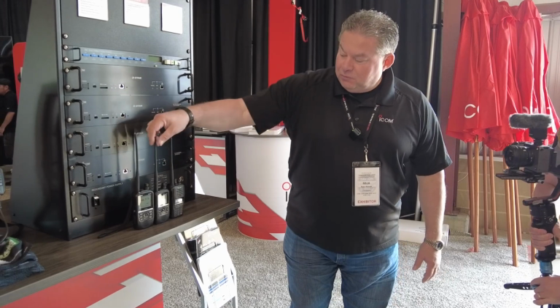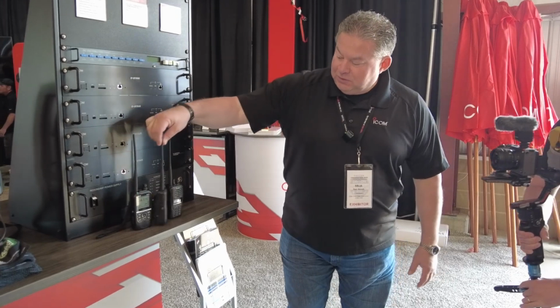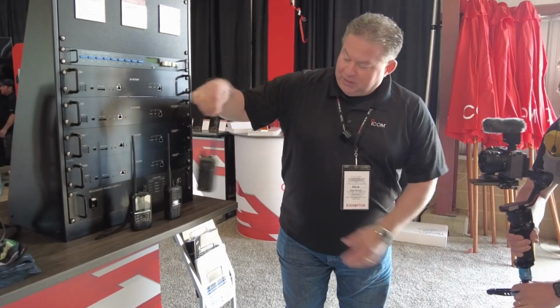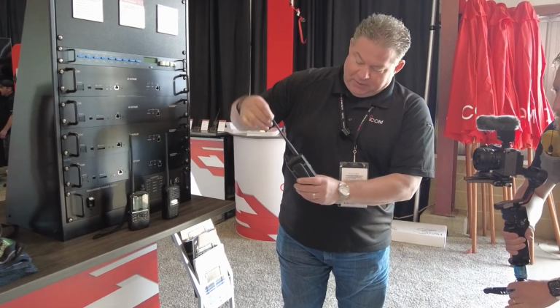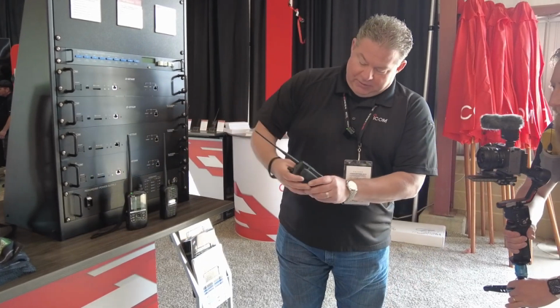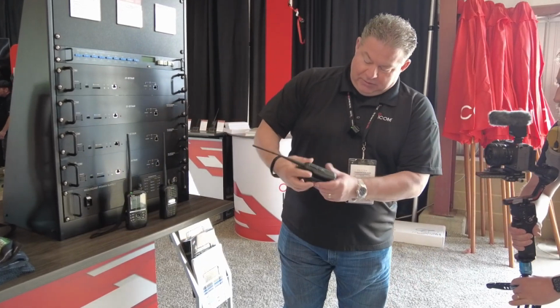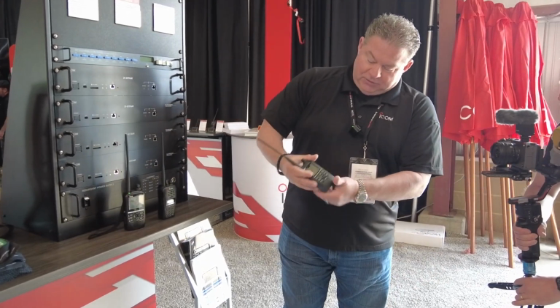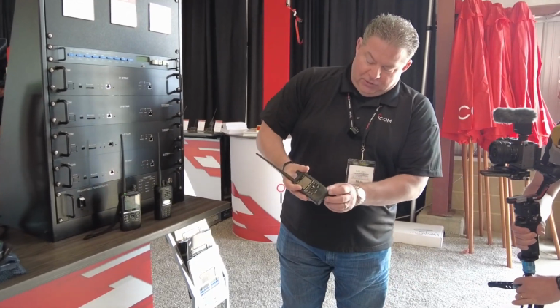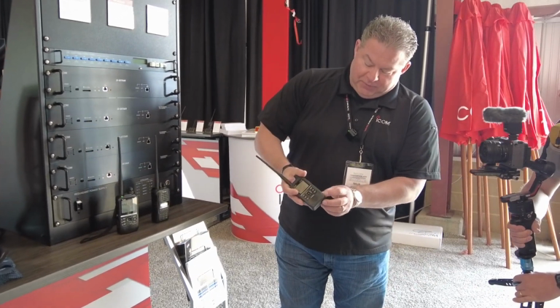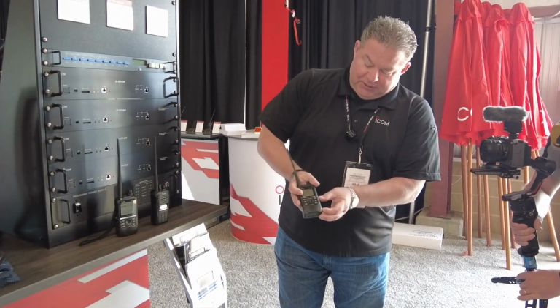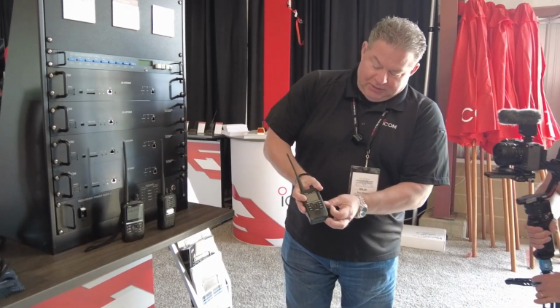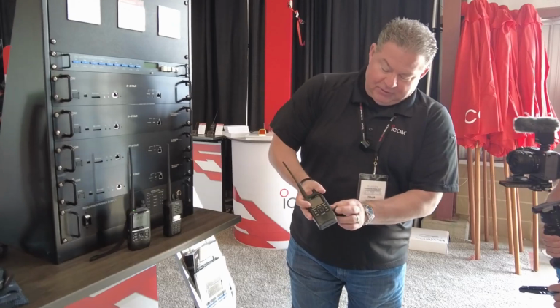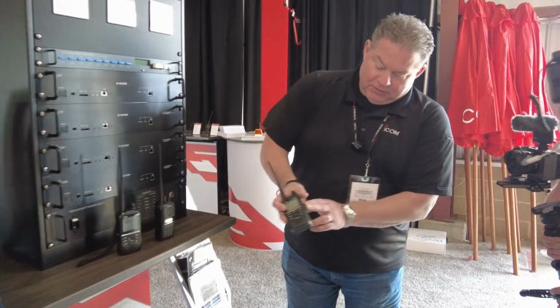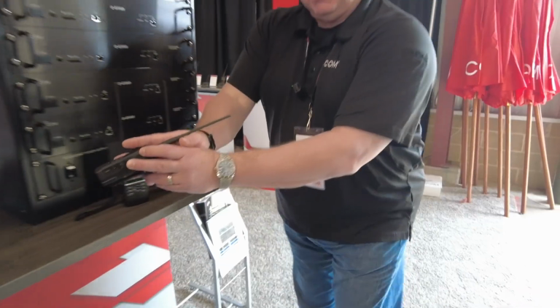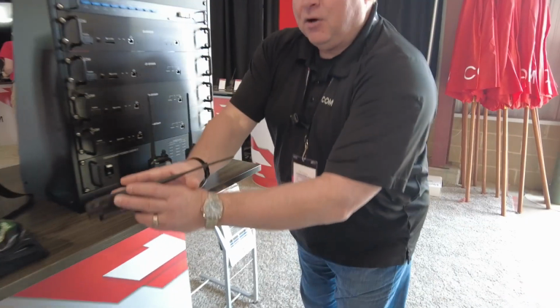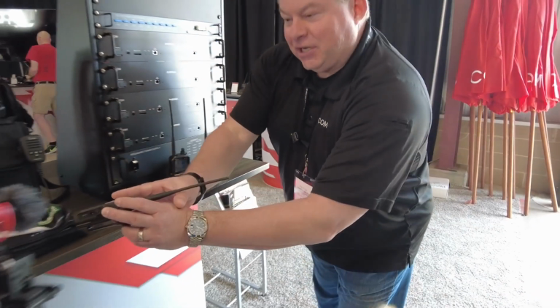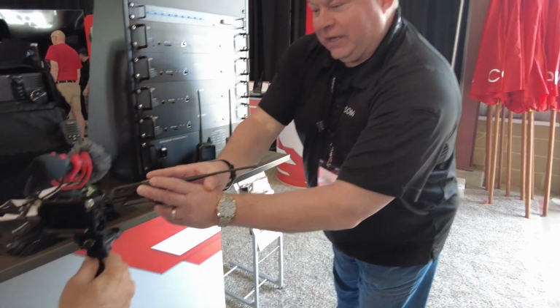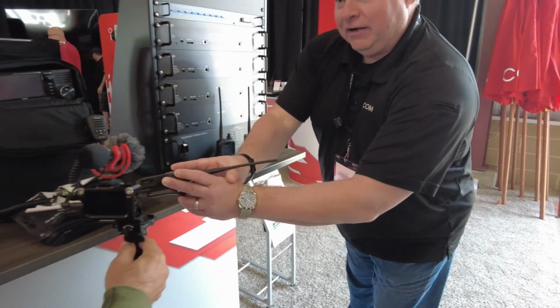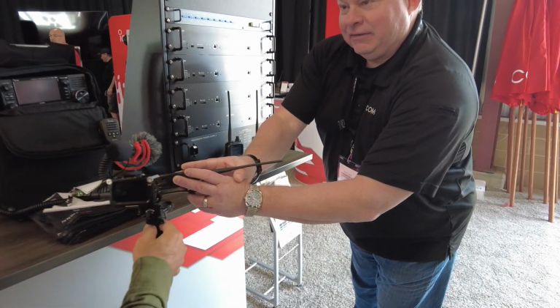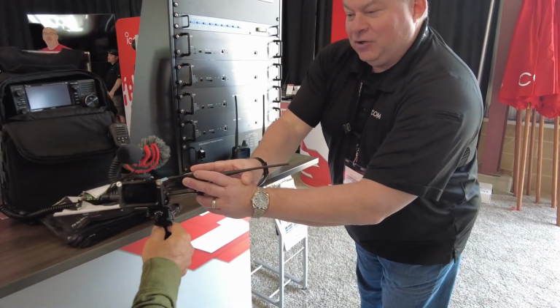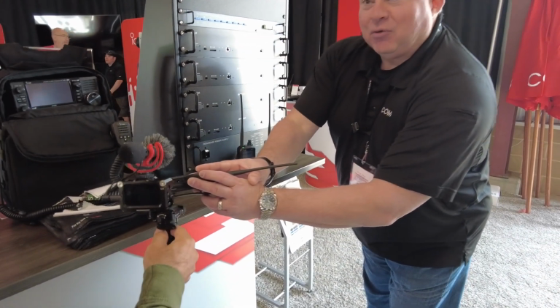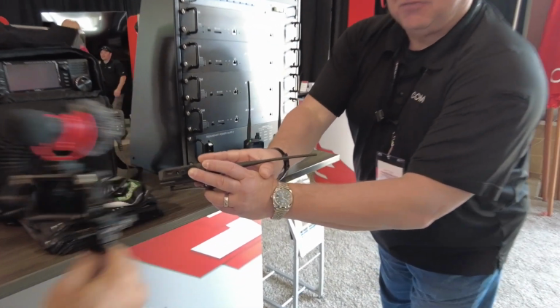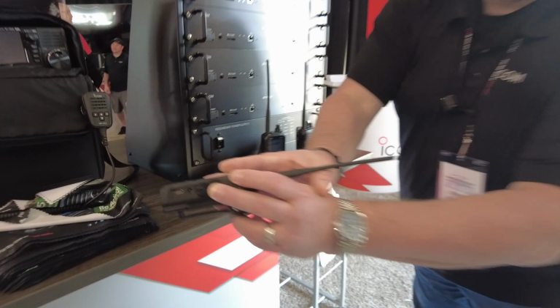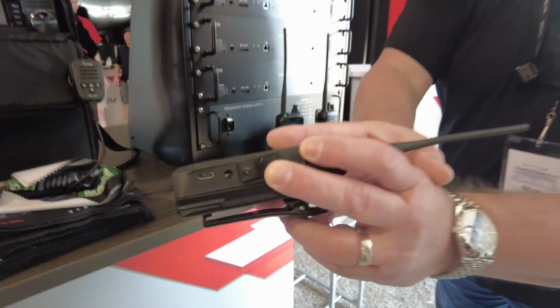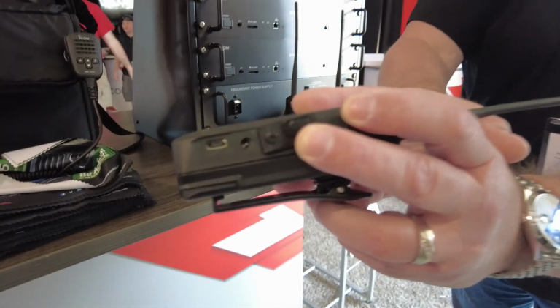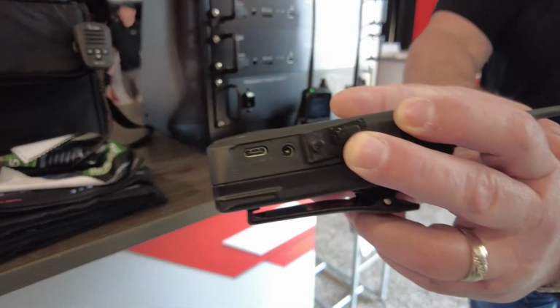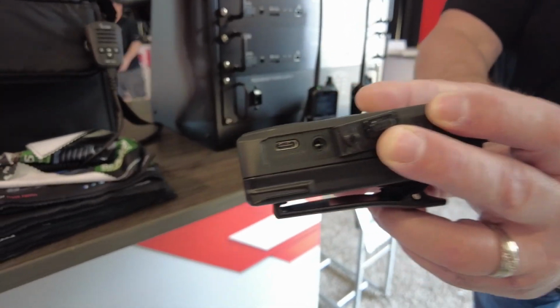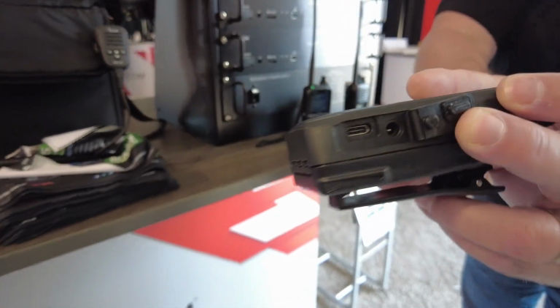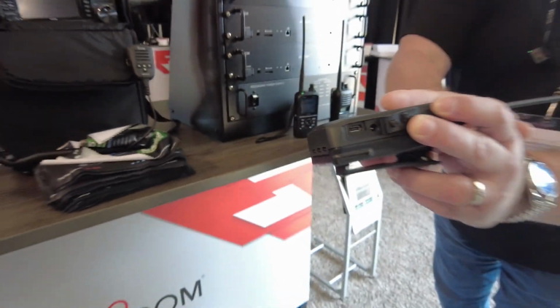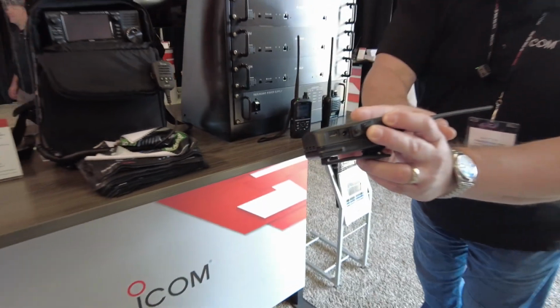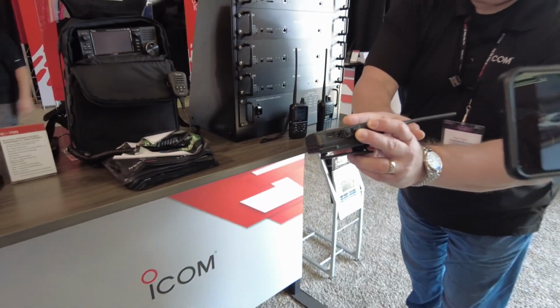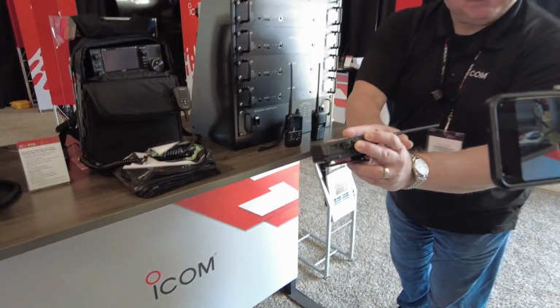One of the things that I like about it is the USB-C charging port. There you go — that's what everybody's going to be asking. That's the other thing here: USB-C charging.